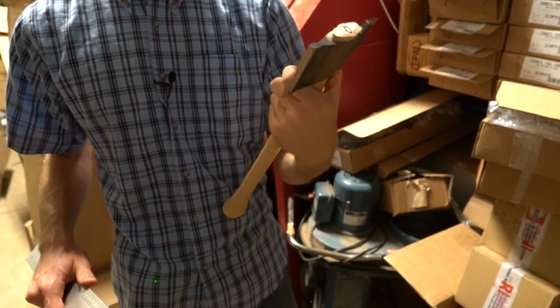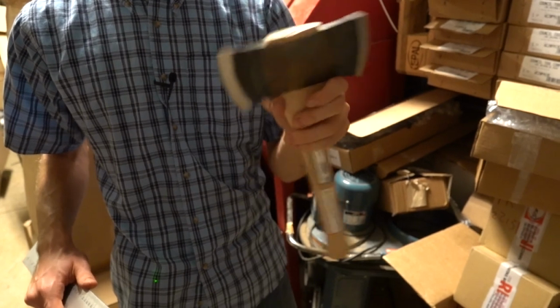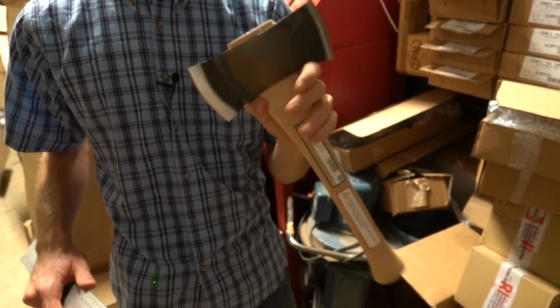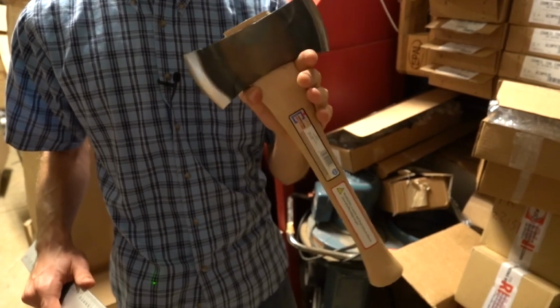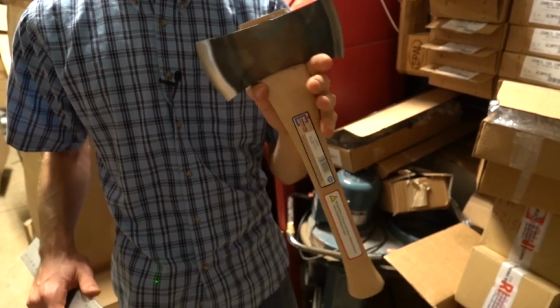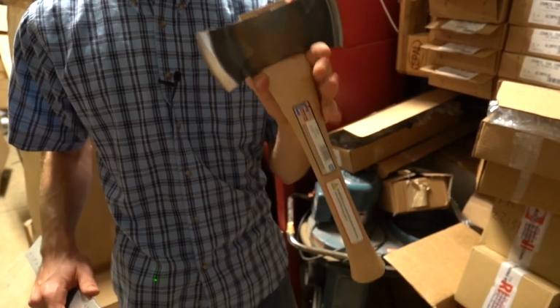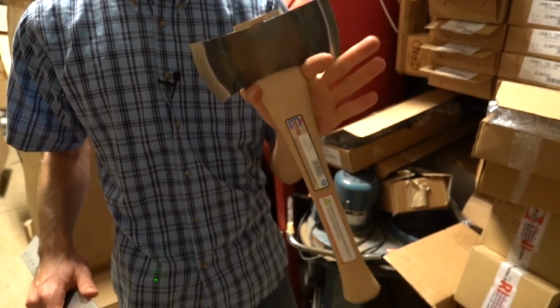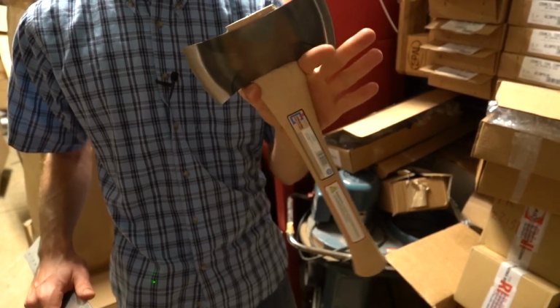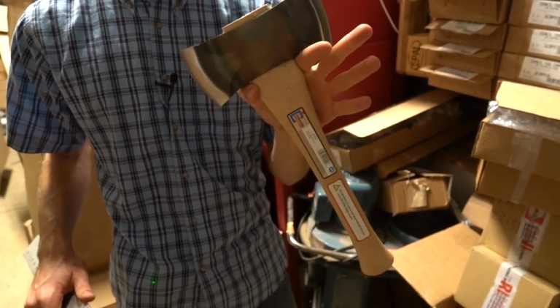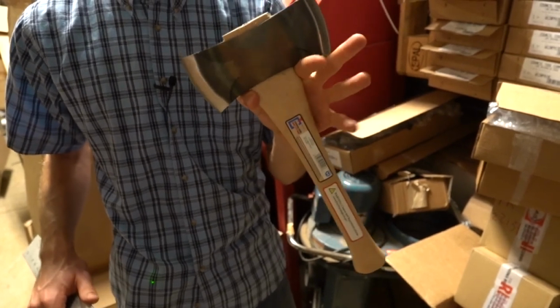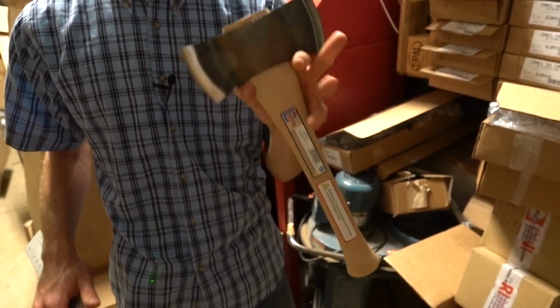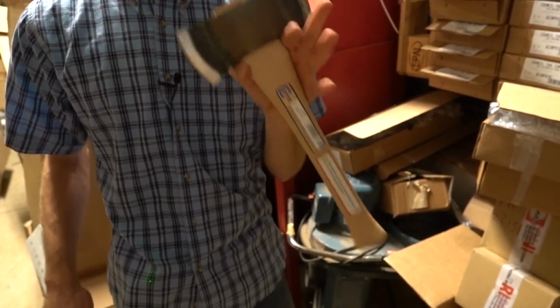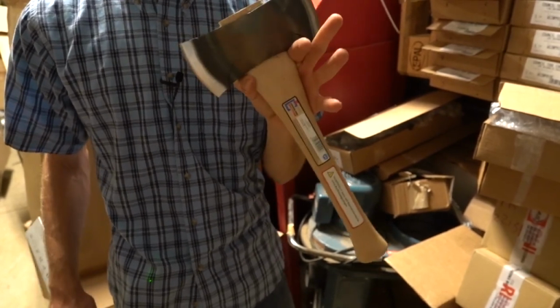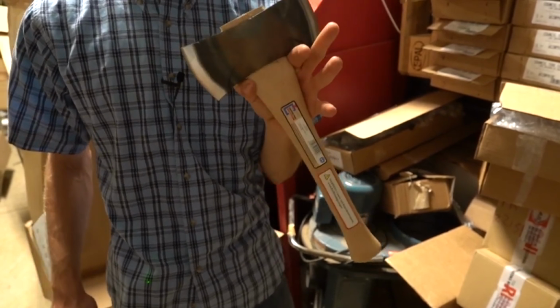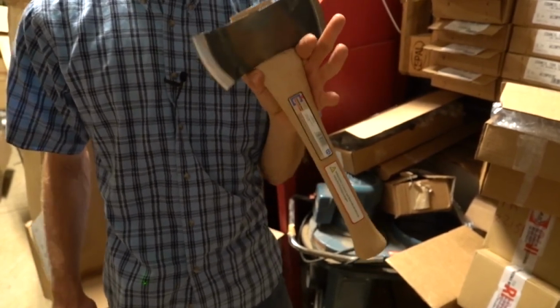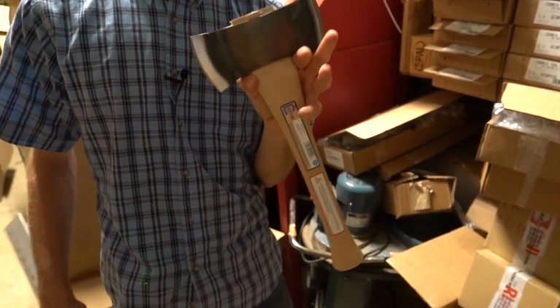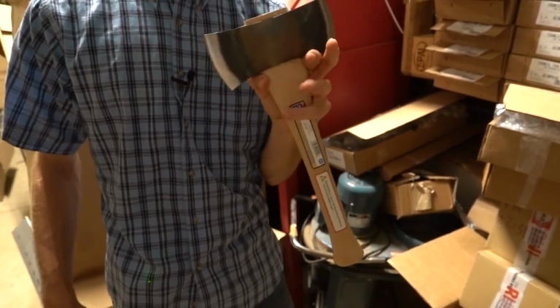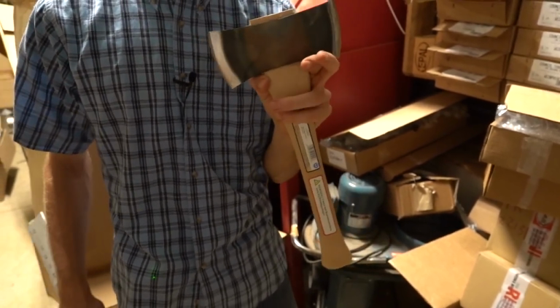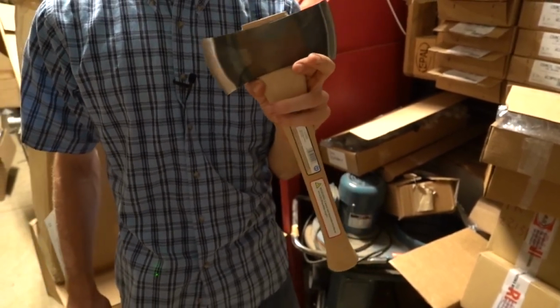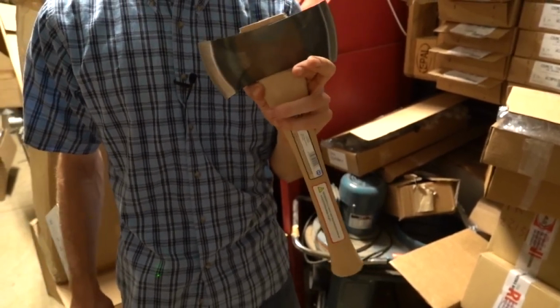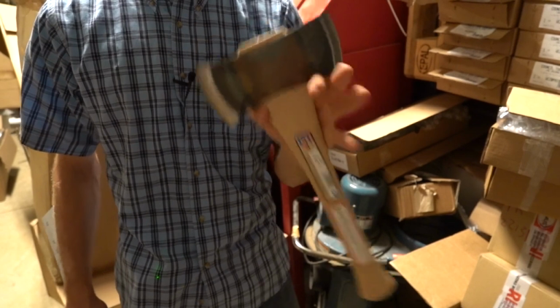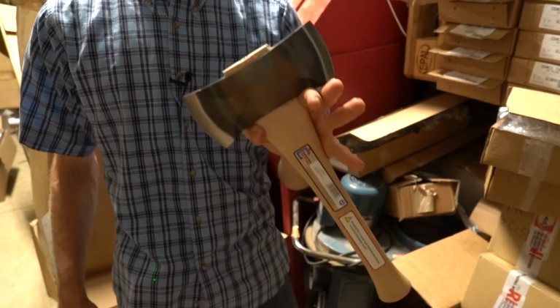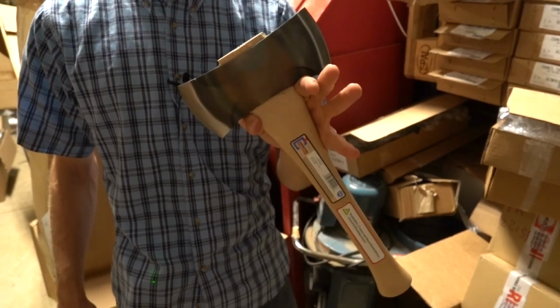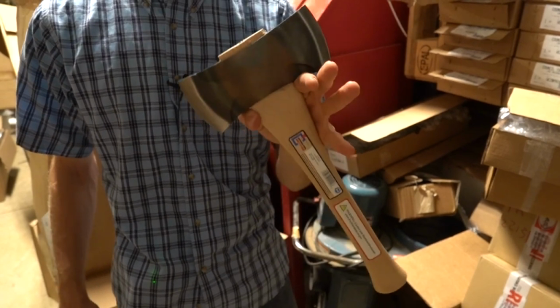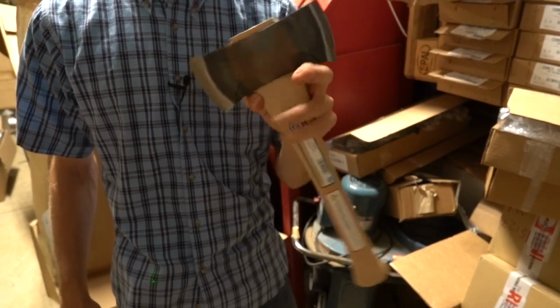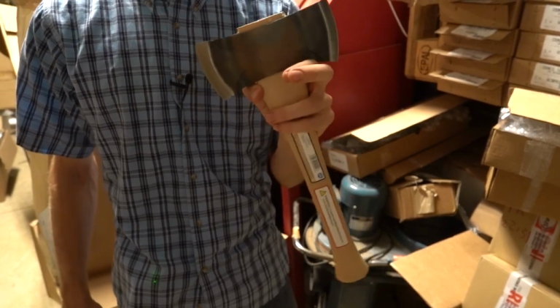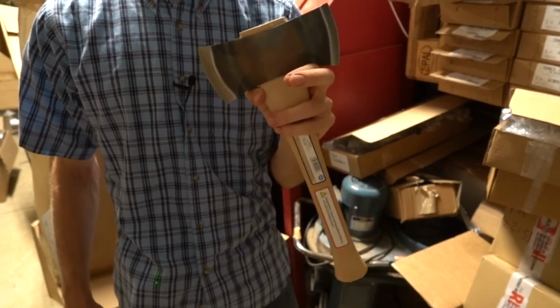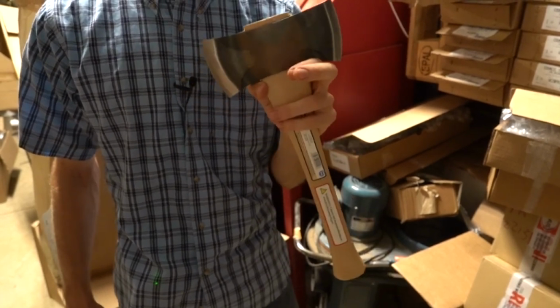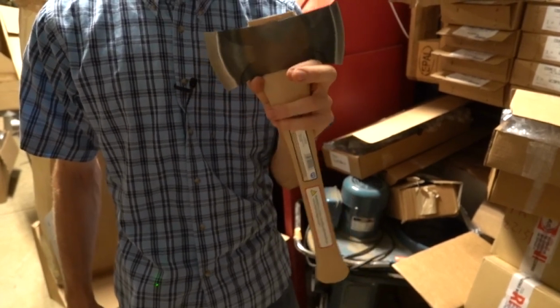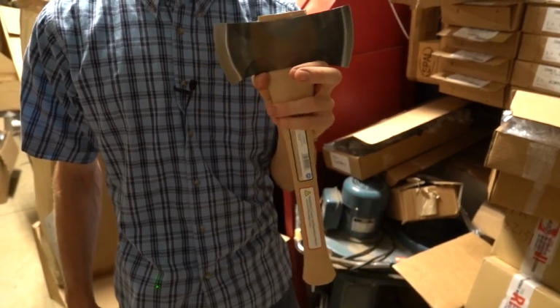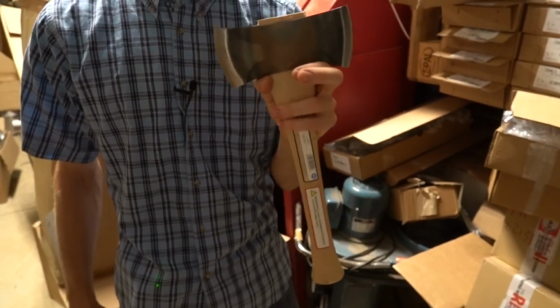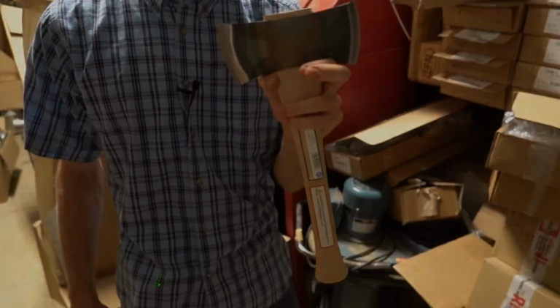They make some great axes made in the USA — we really appreciate it. Subscribe and ring the bell if you want to see more videos in the future. Thank you so much. God bless.